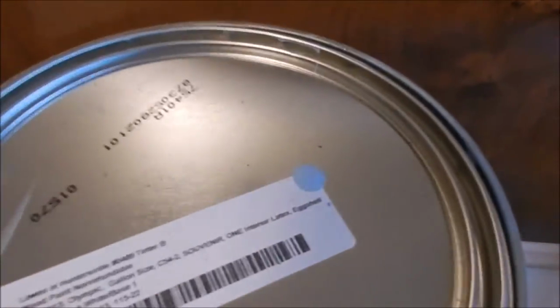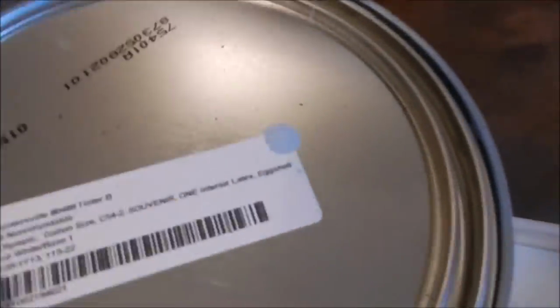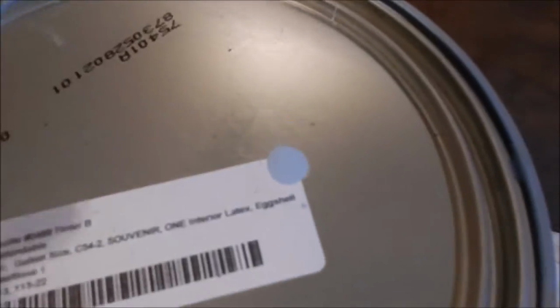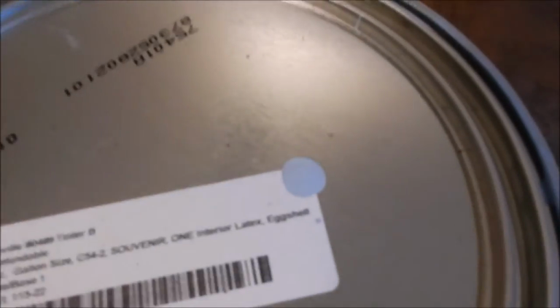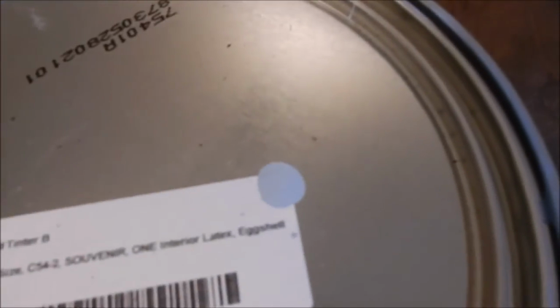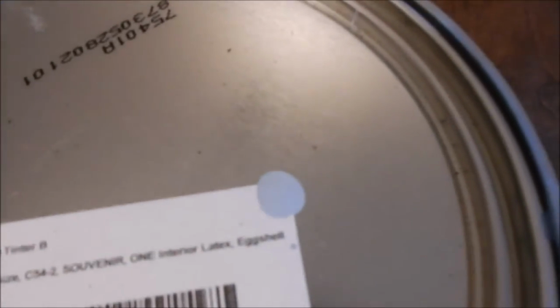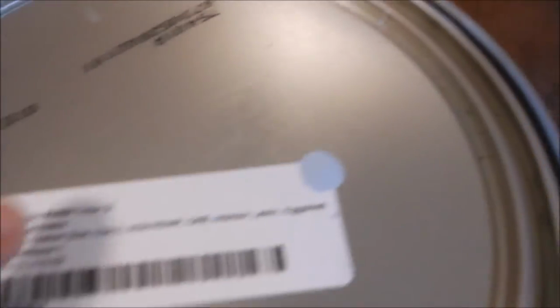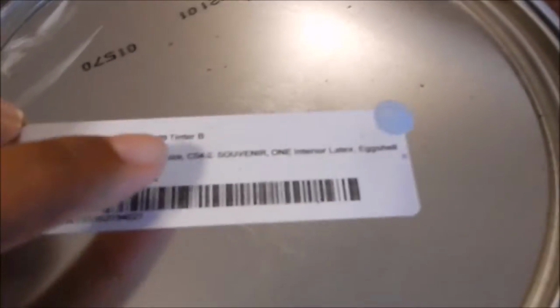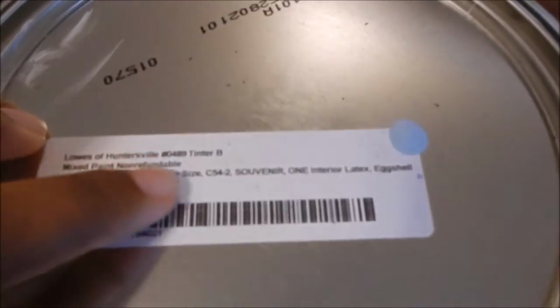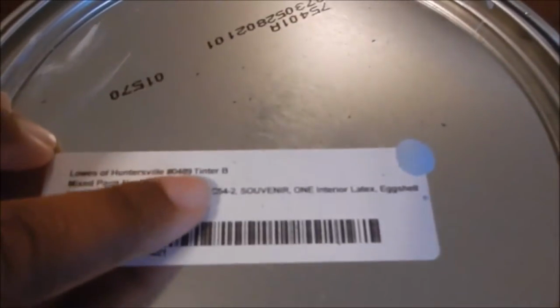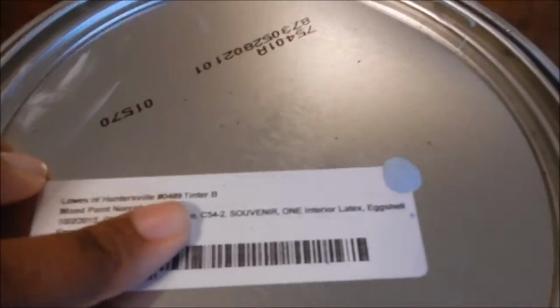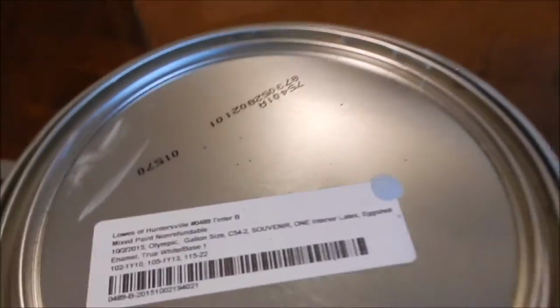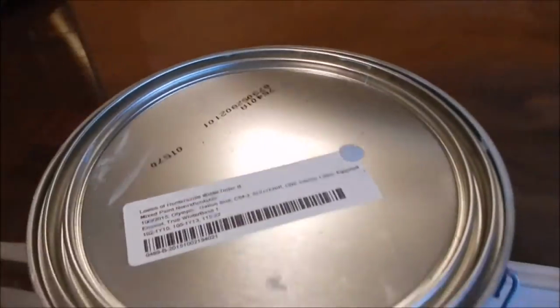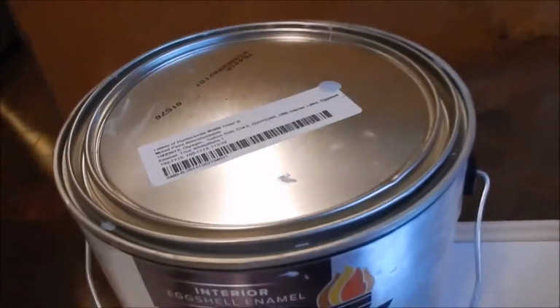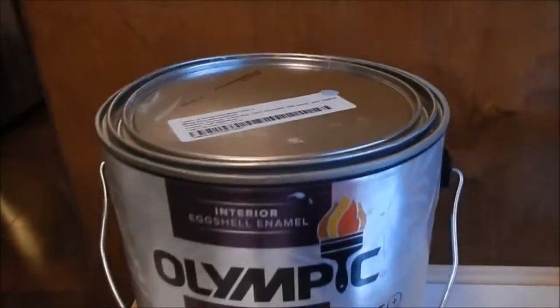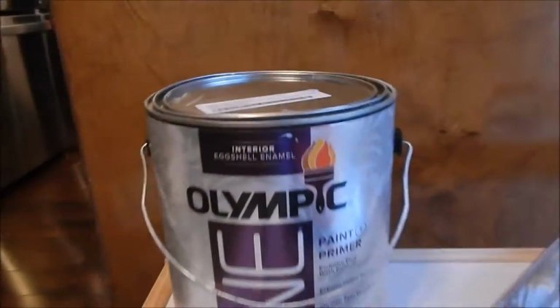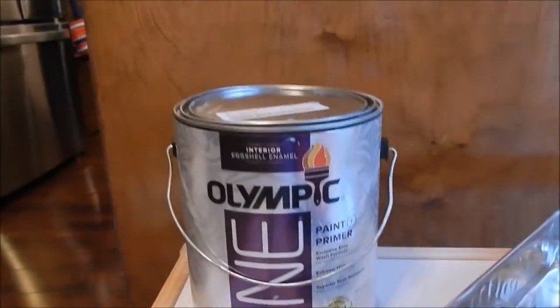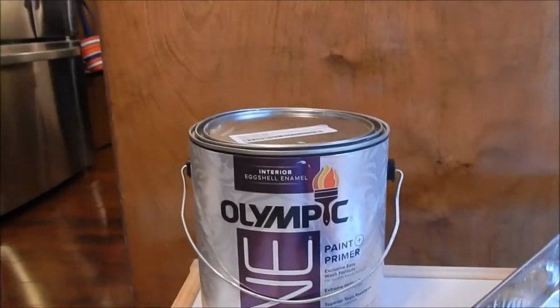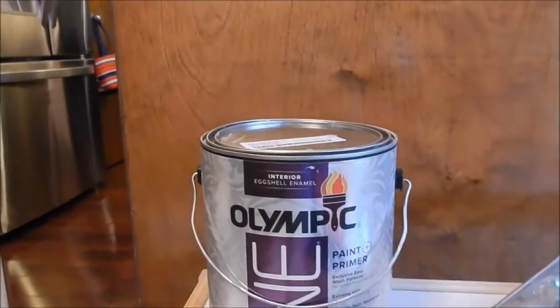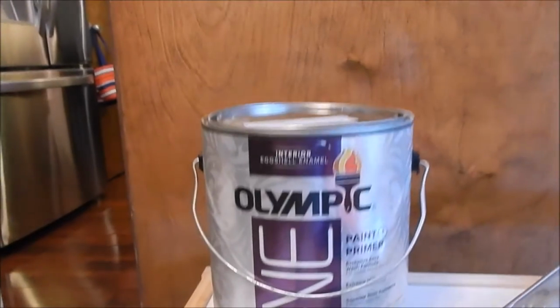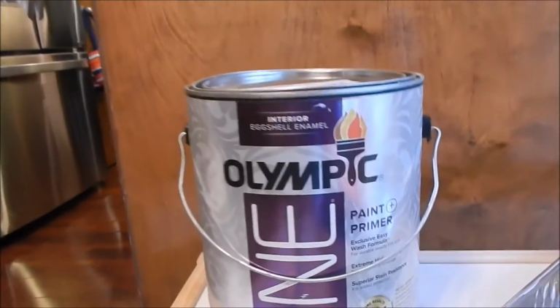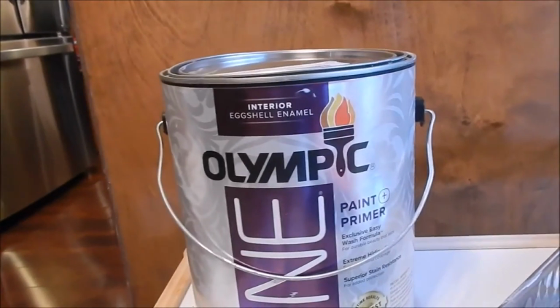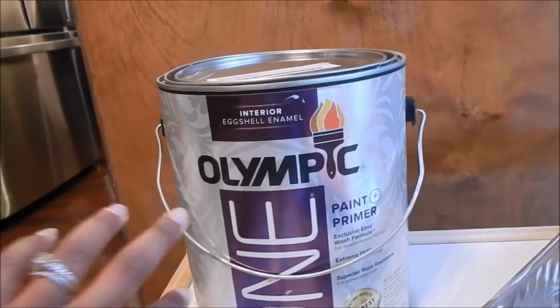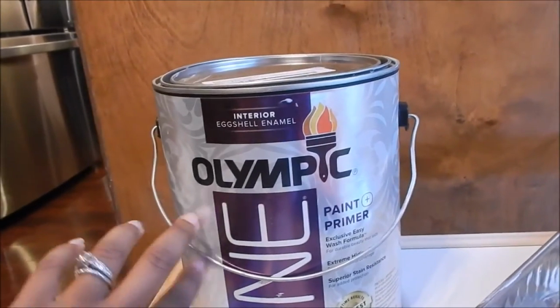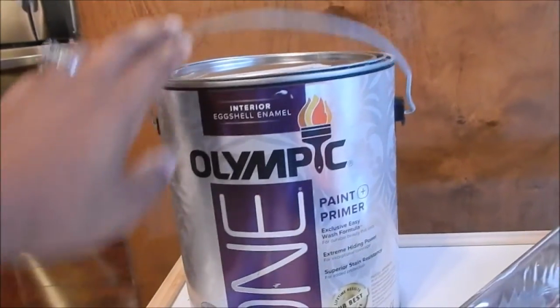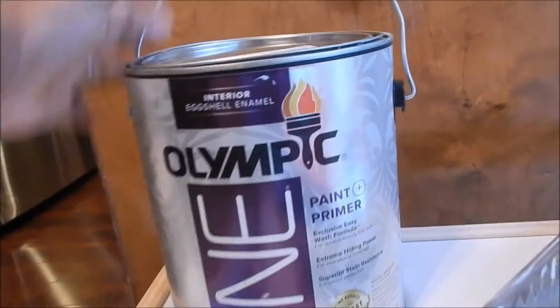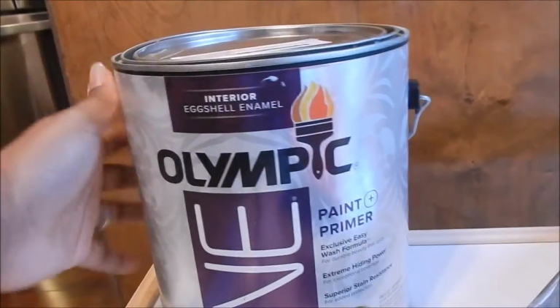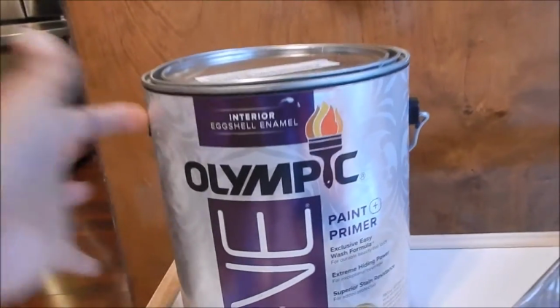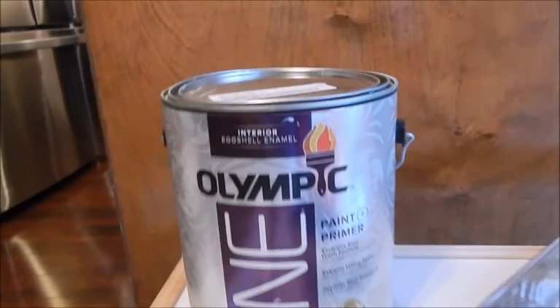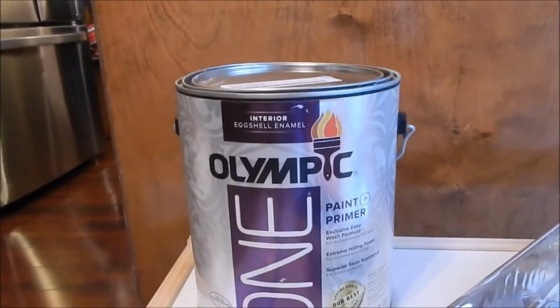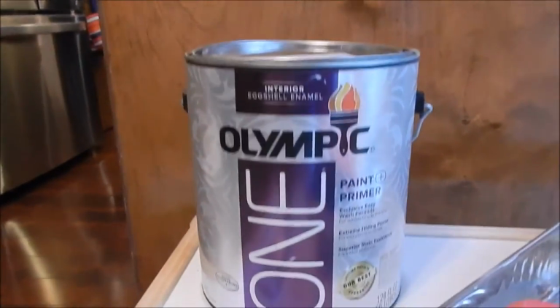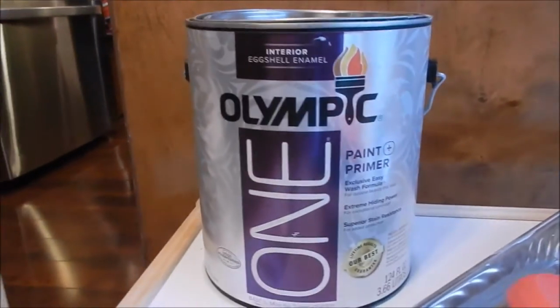I'm going to use paint that I already have. The color is Souvenir and it's by Olympic, and this is the same color we used in Michael's room. Figured I have the paint, I might as well use it.